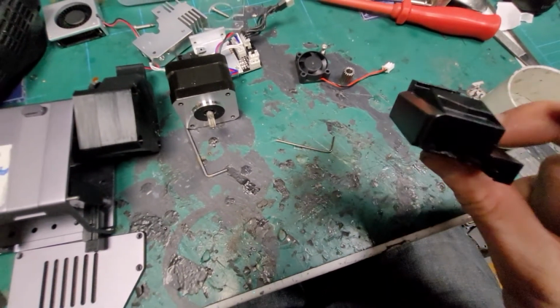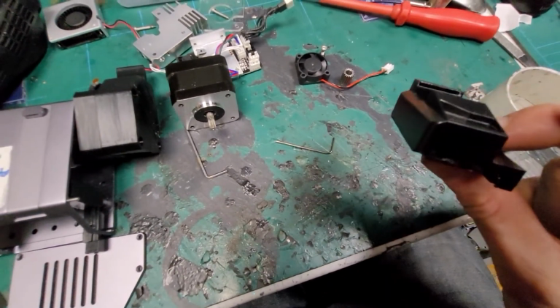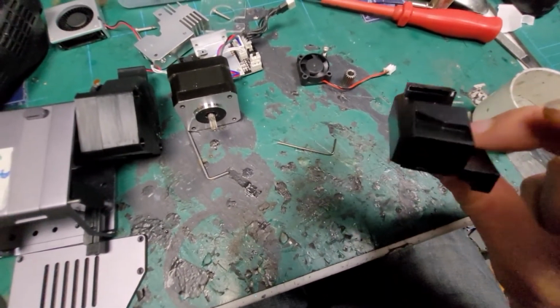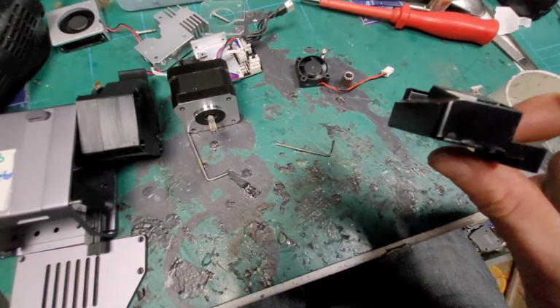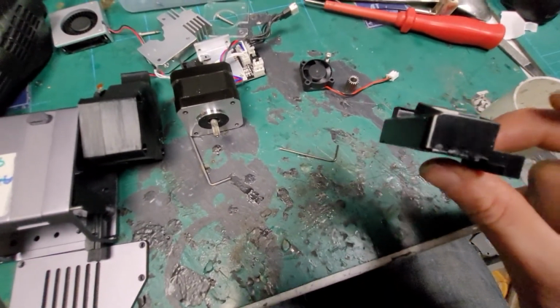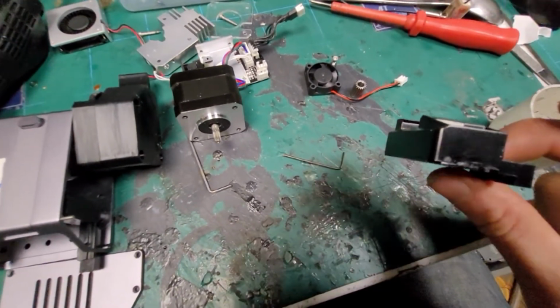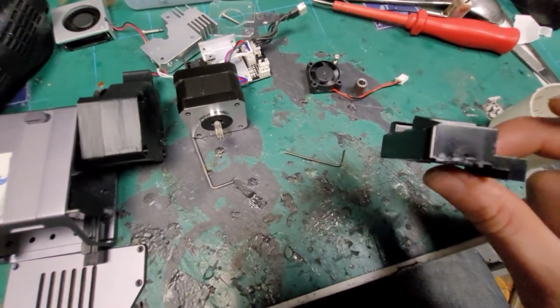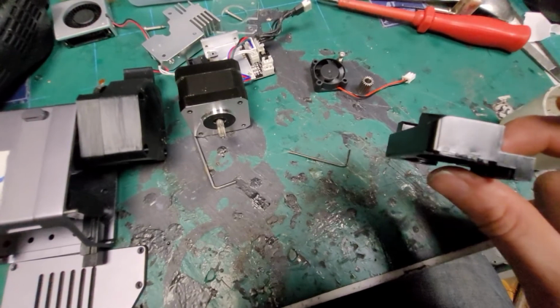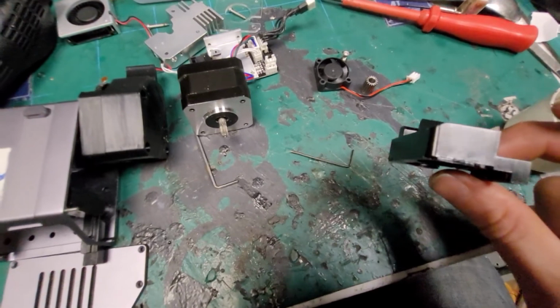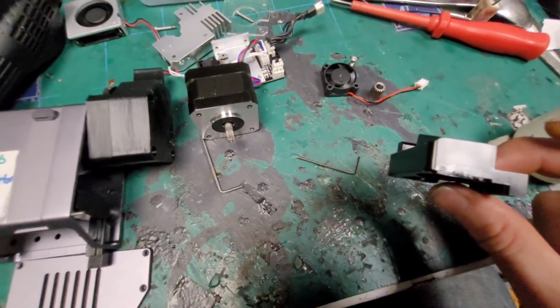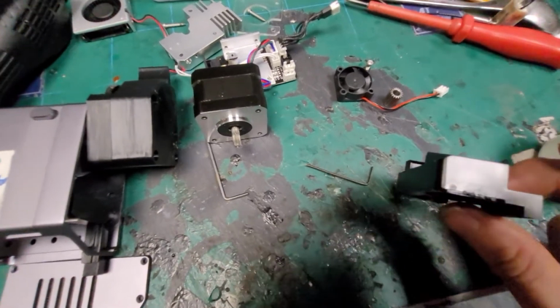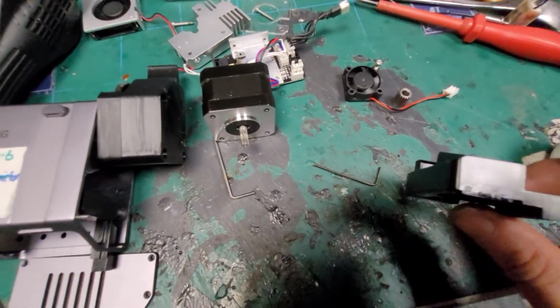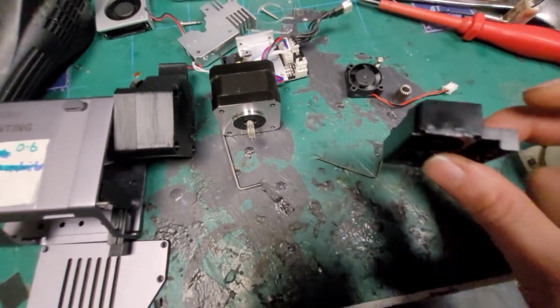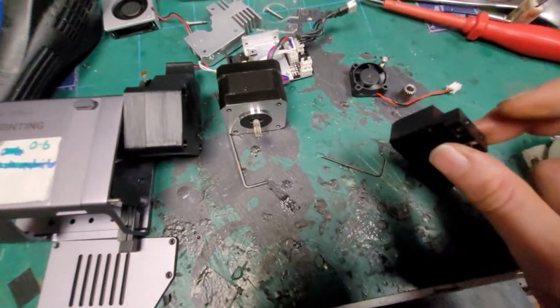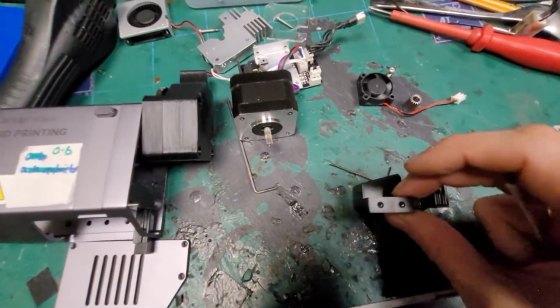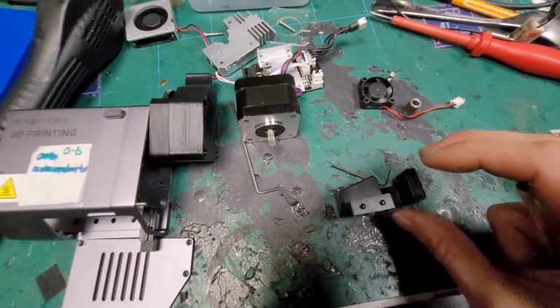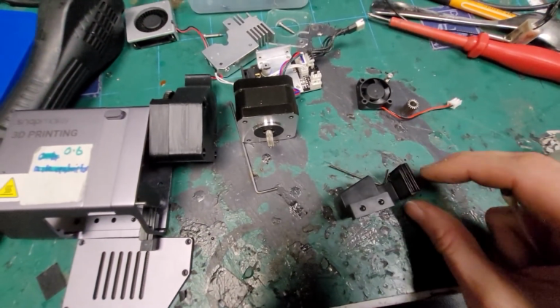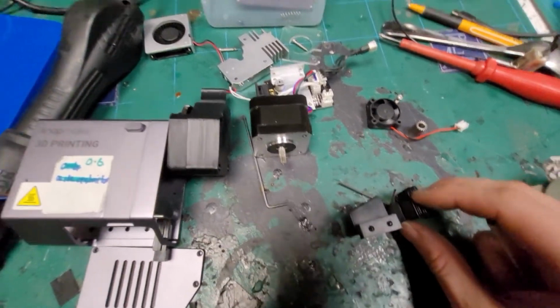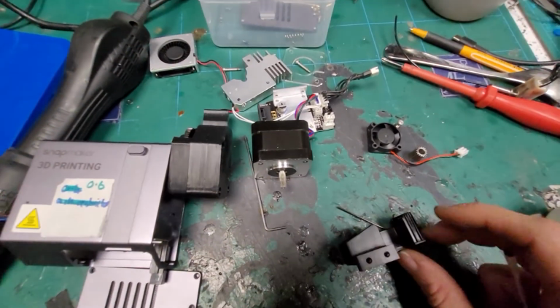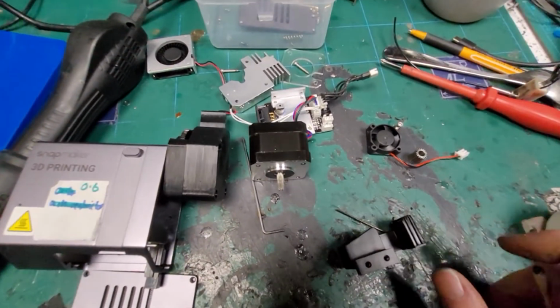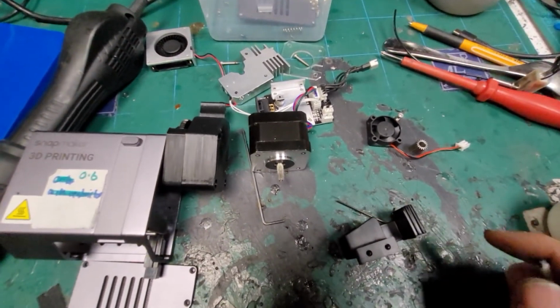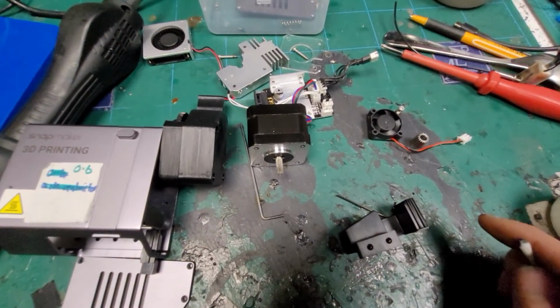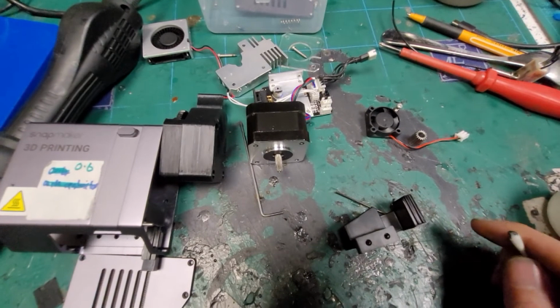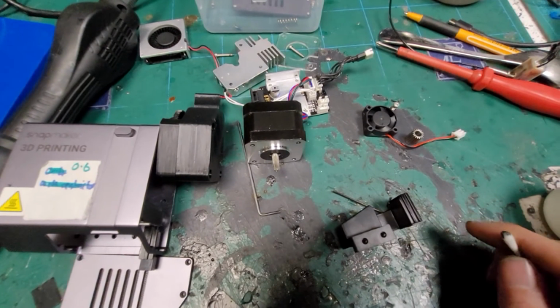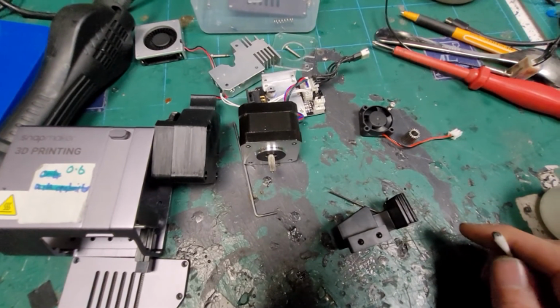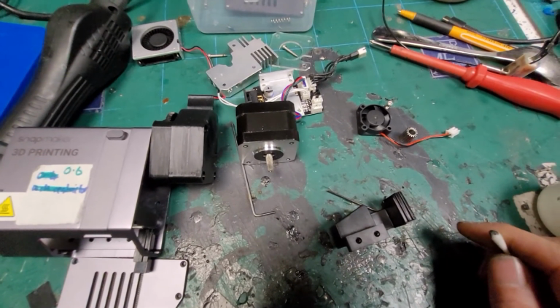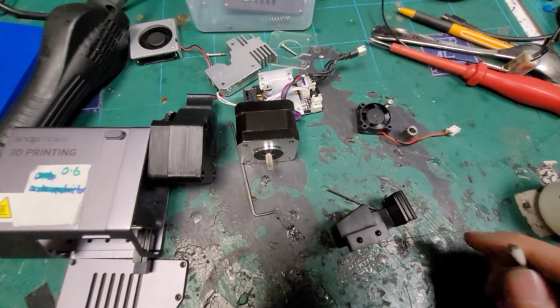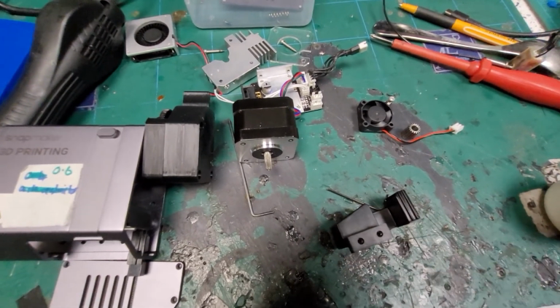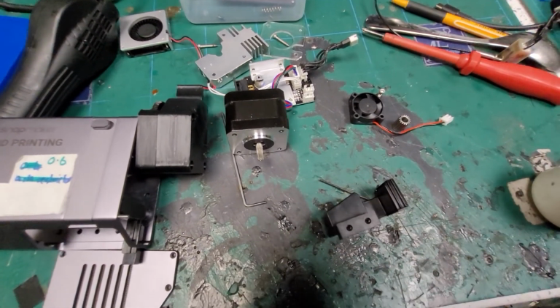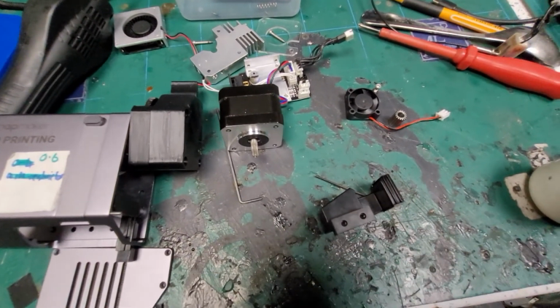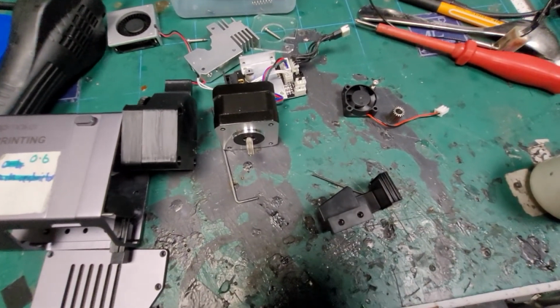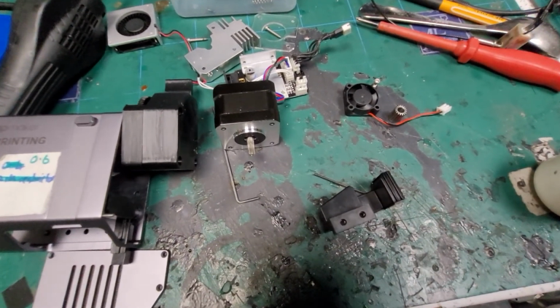Yeah, that's a brief look inside a Snapmaker print head. Hope you enjoy.